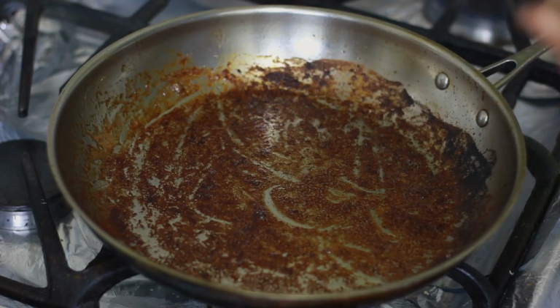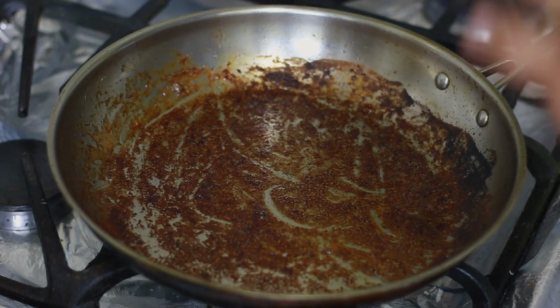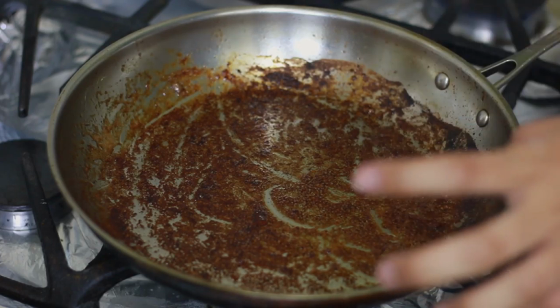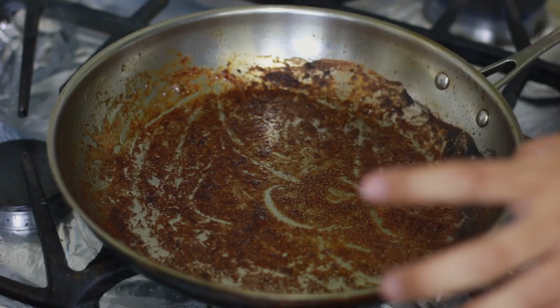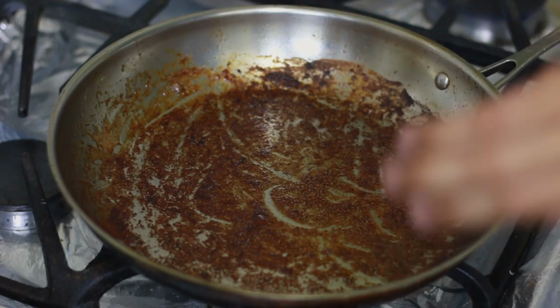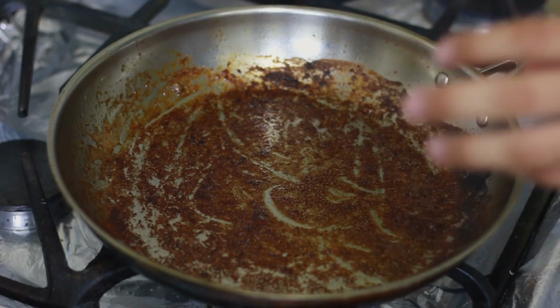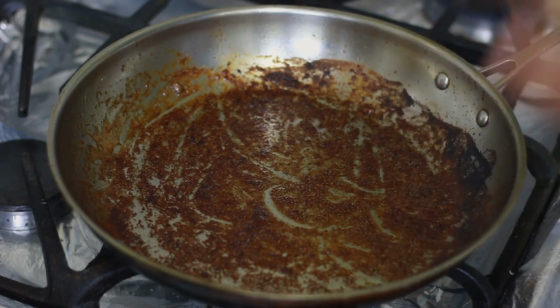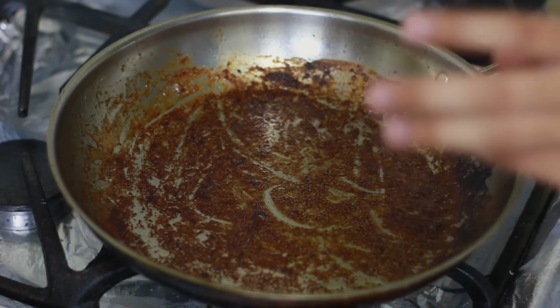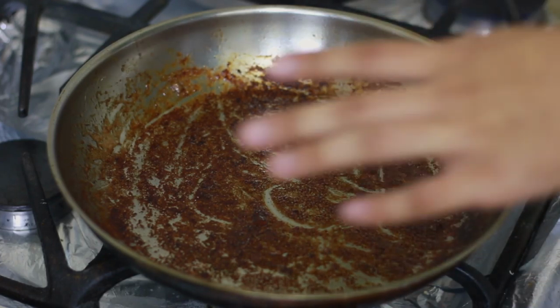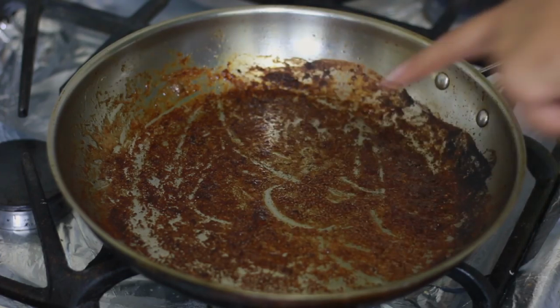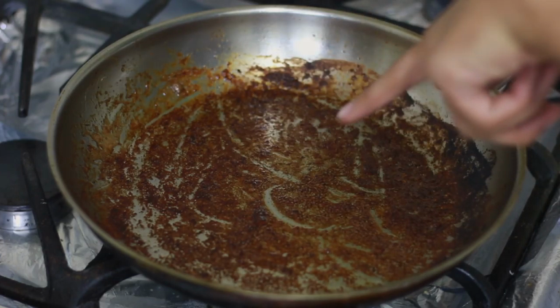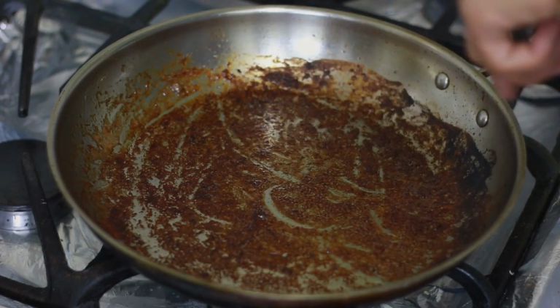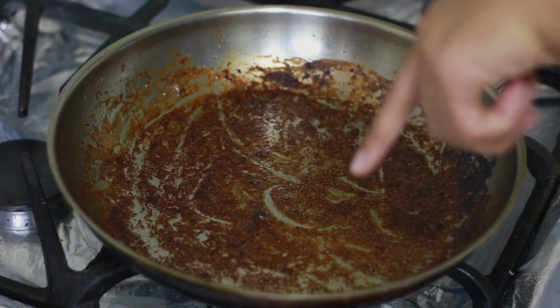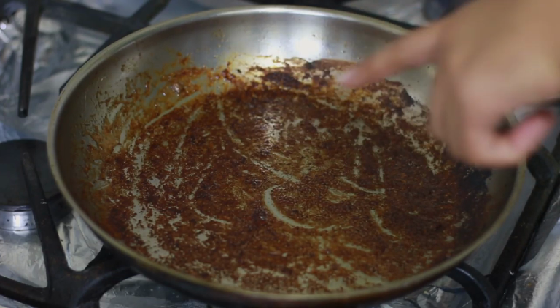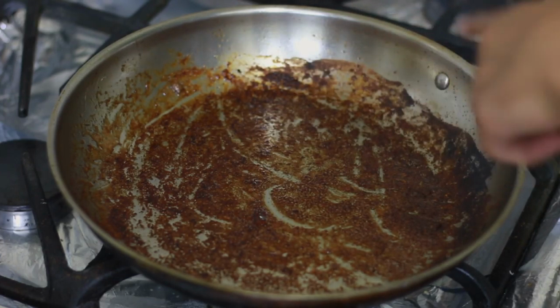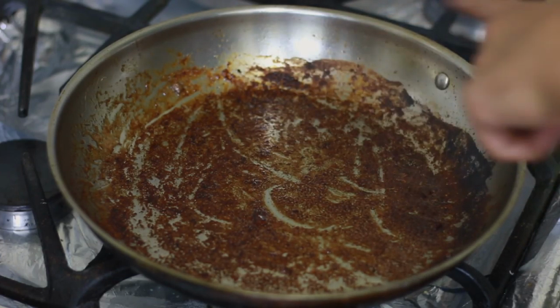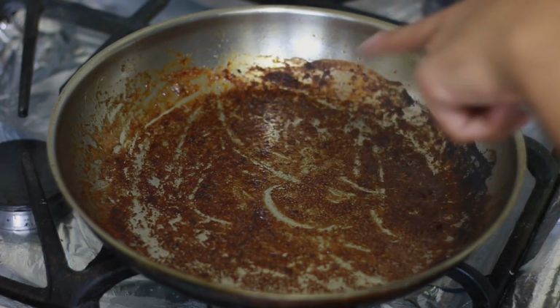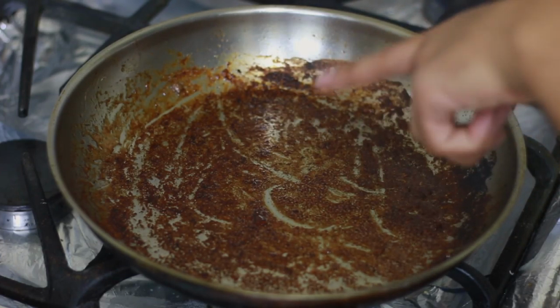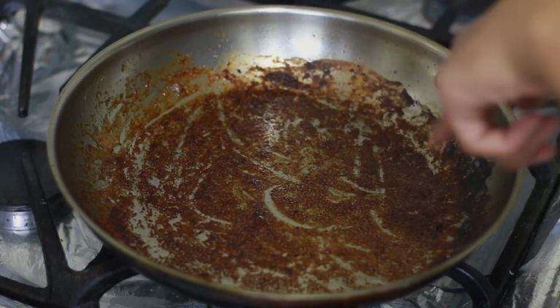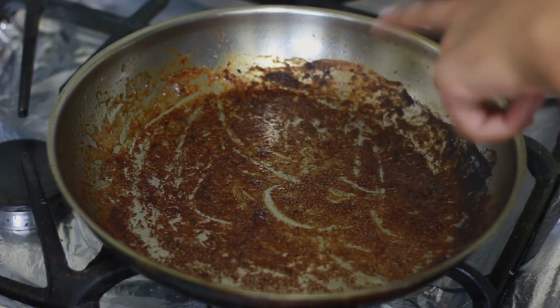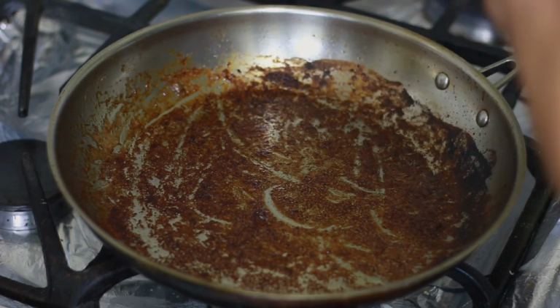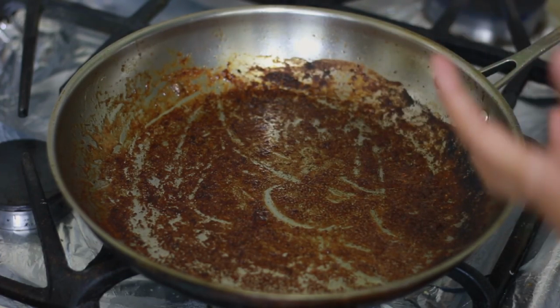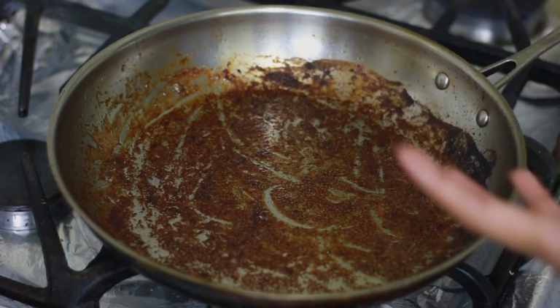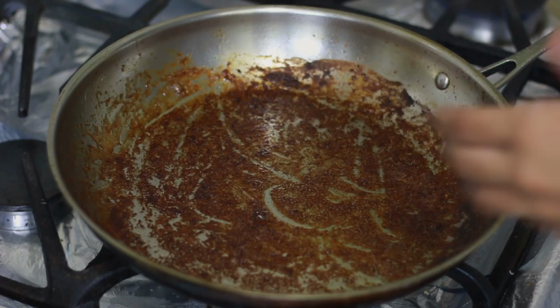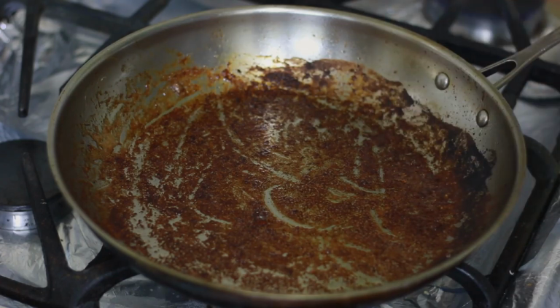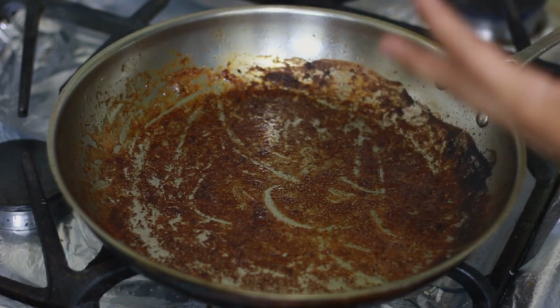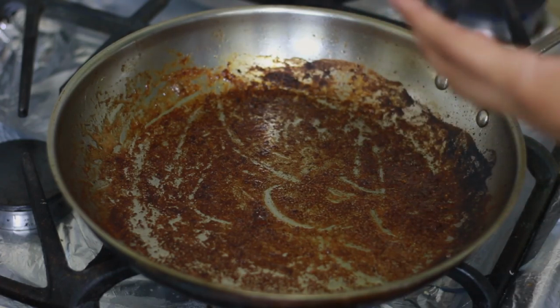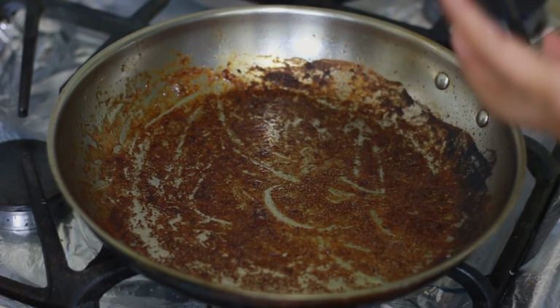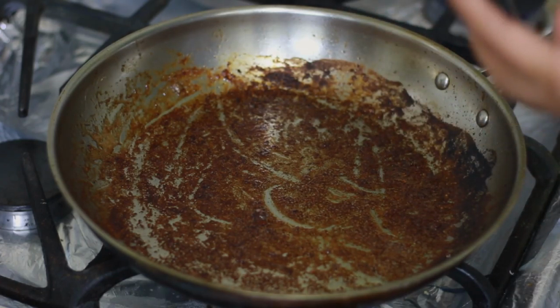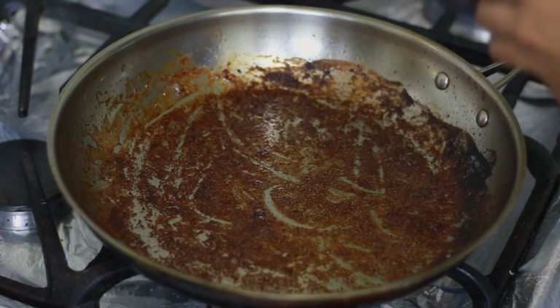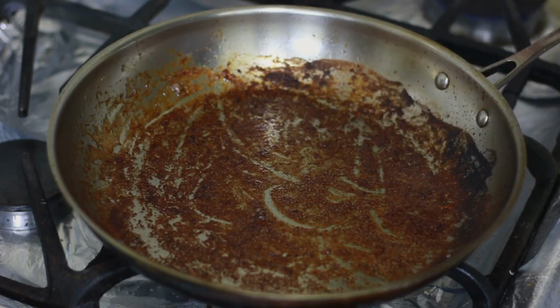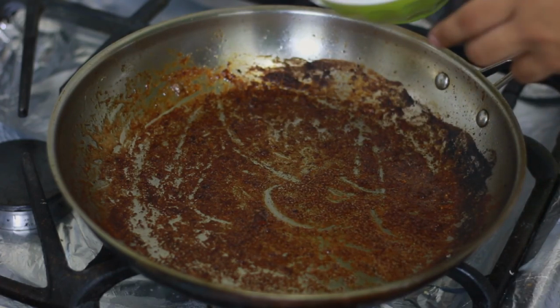You're gonna cook that for three to five minutes. The reason we have some burn bits in there is because of the meat — we cooked it on high heat.